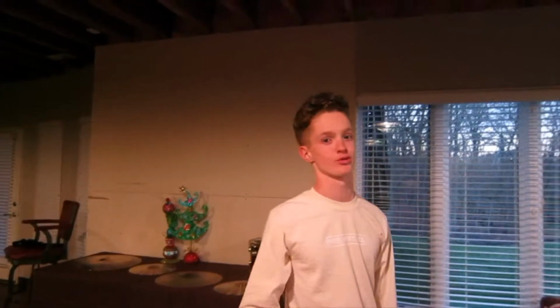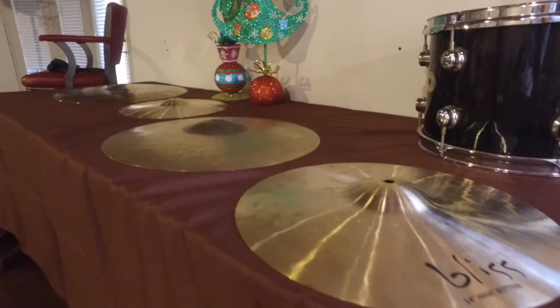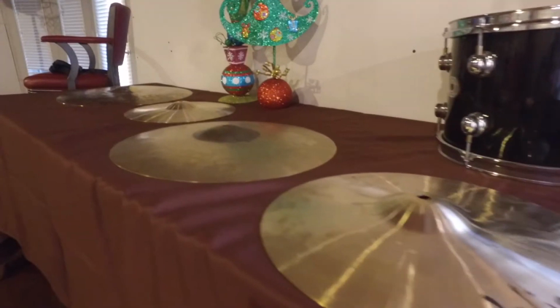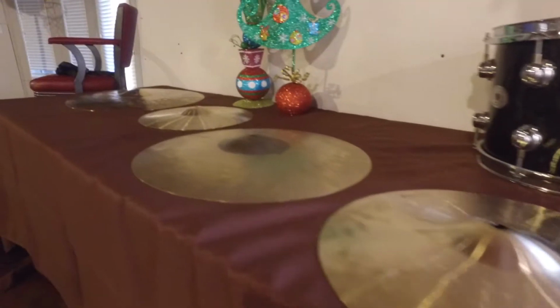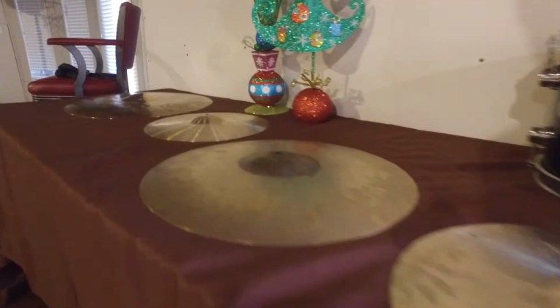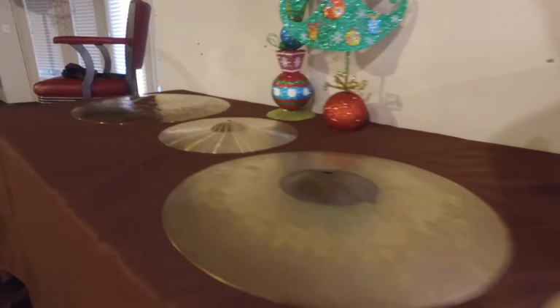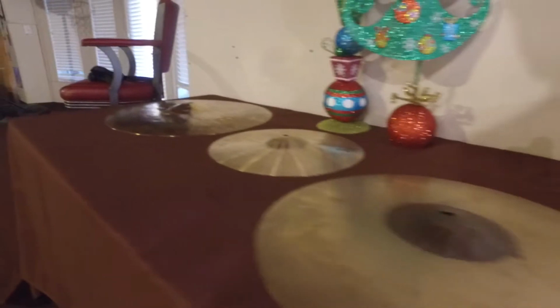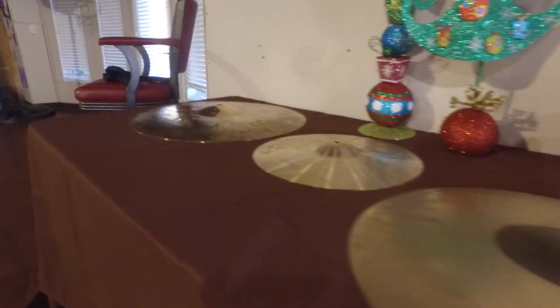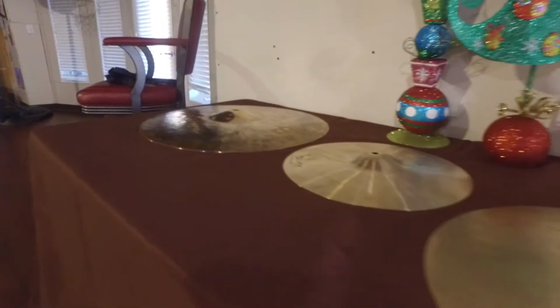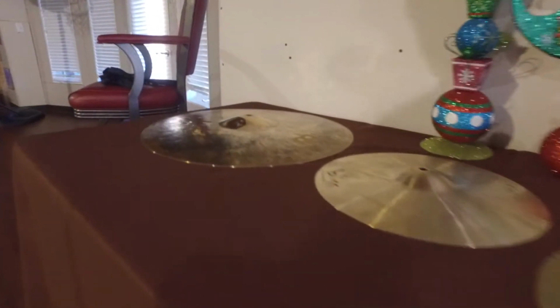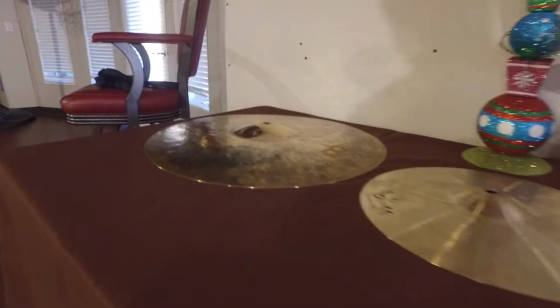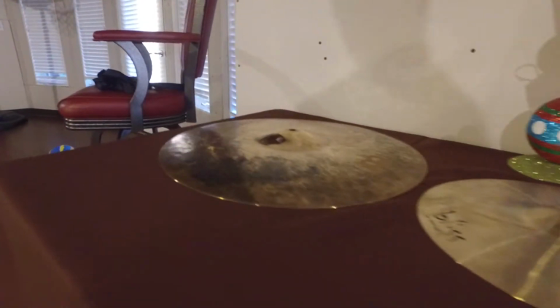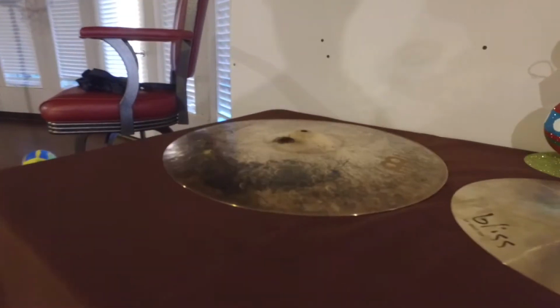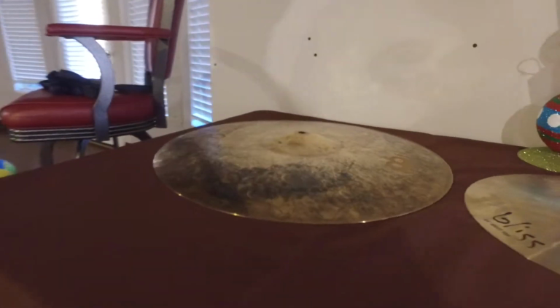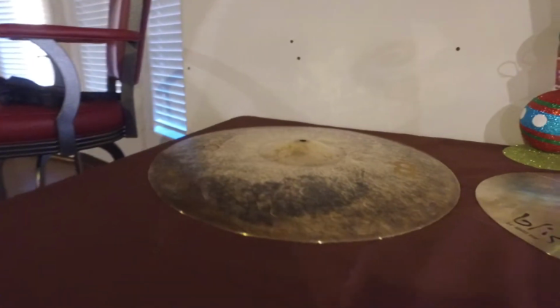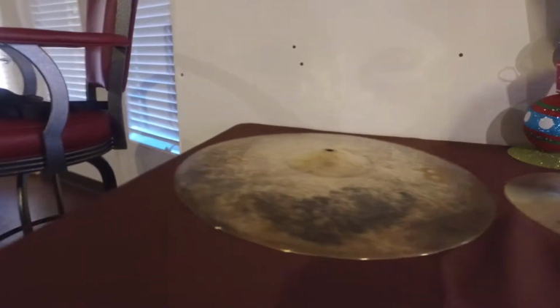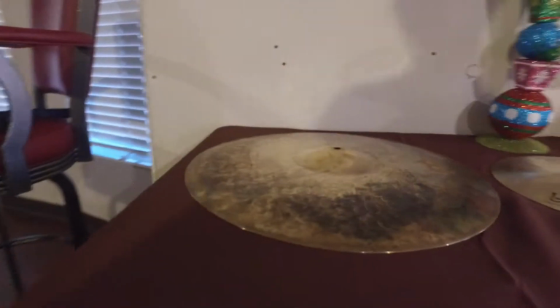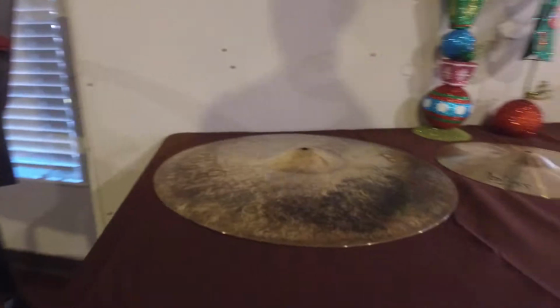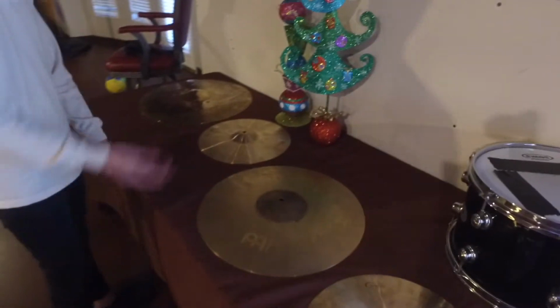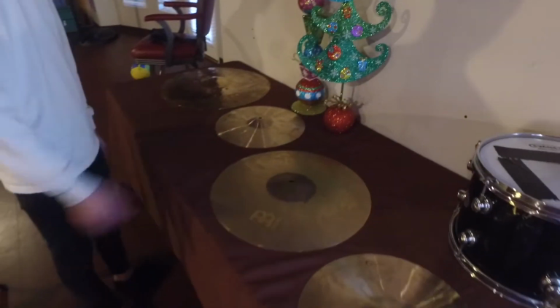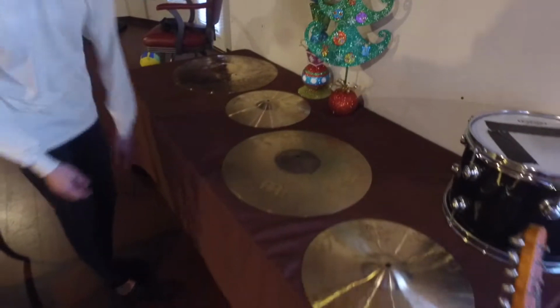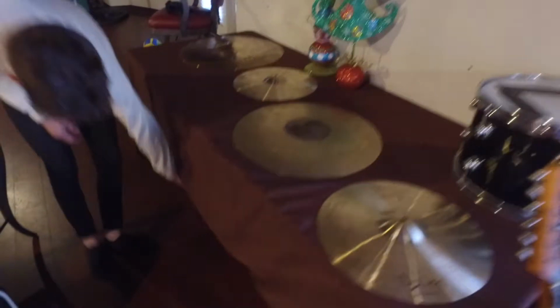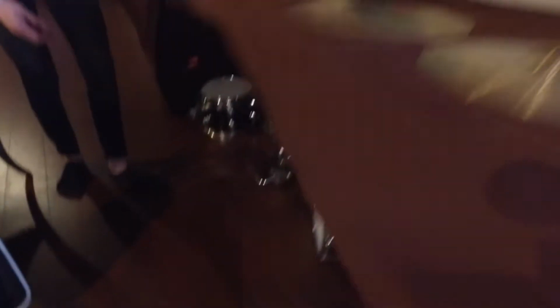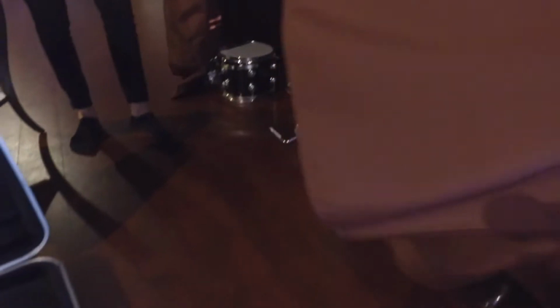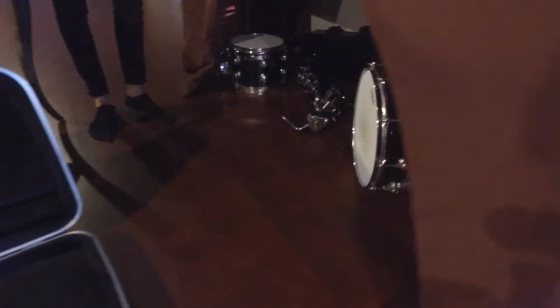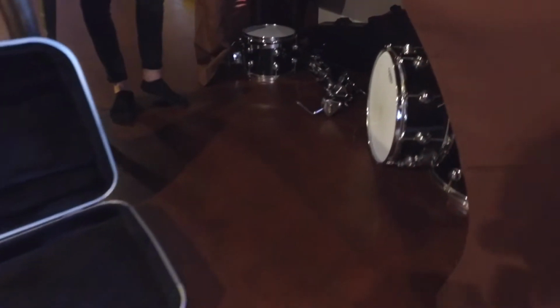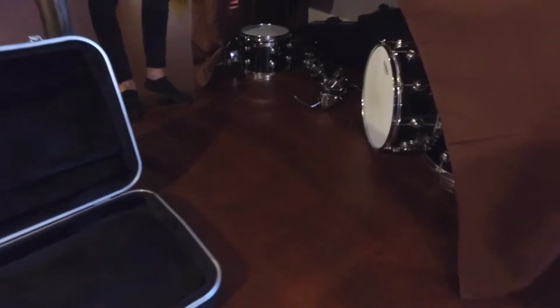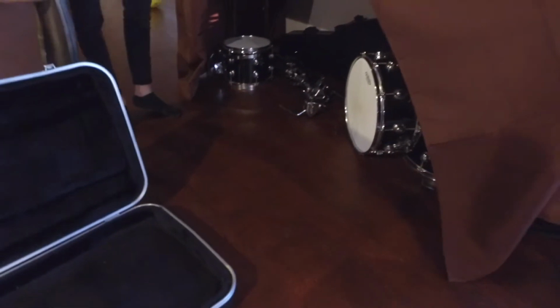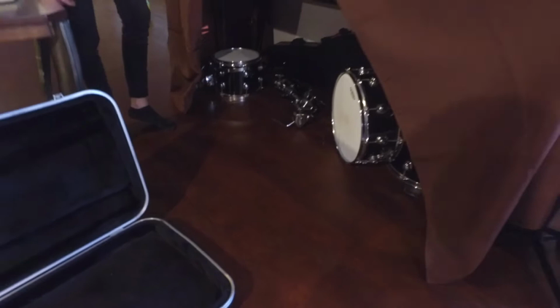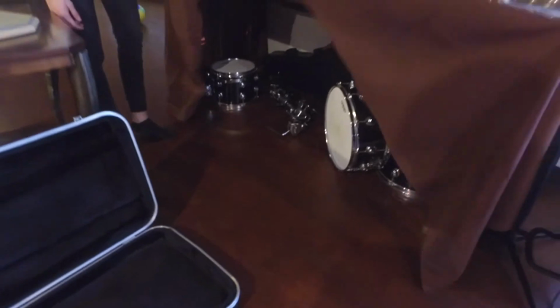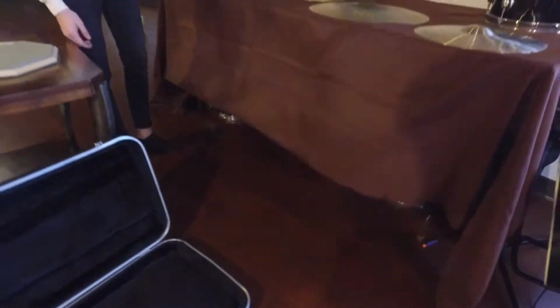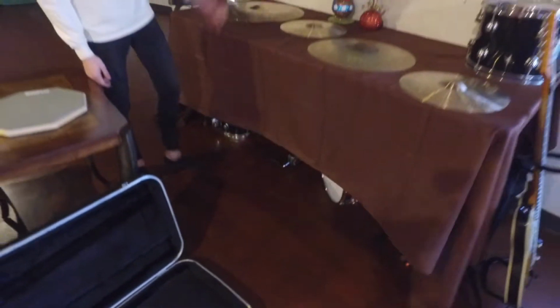Over here we have just another really awesome music desk. I have a couple cymbals on here, a couple of drum parts, and under here we have just more drum parts and stuff that I don't use a lot, but it's a nice area for storage.